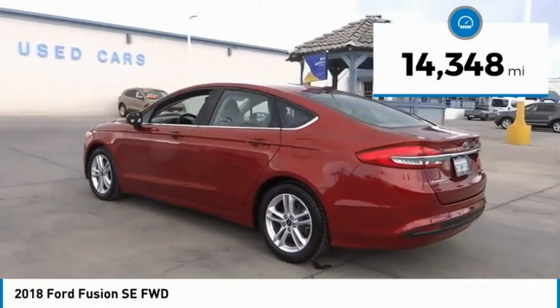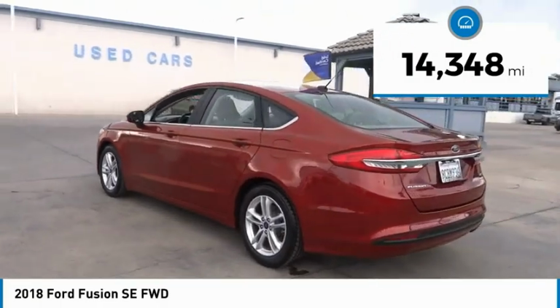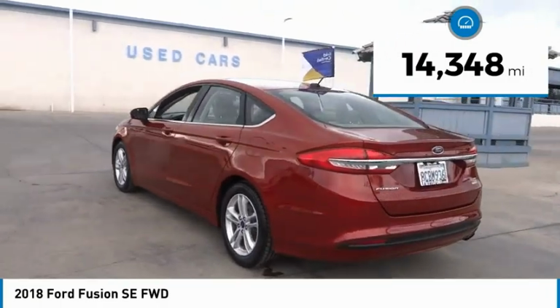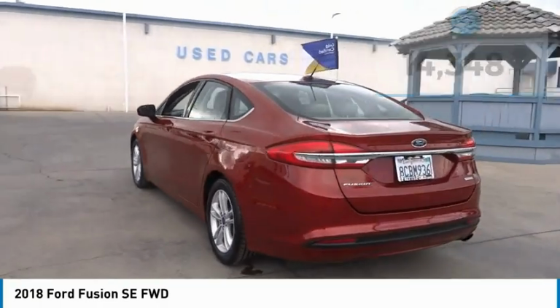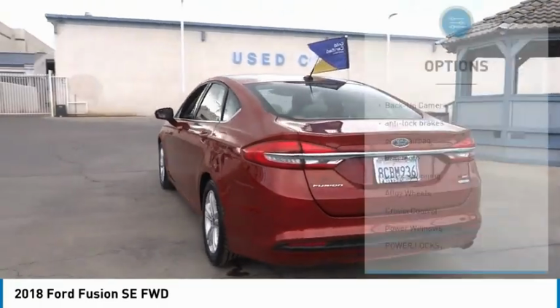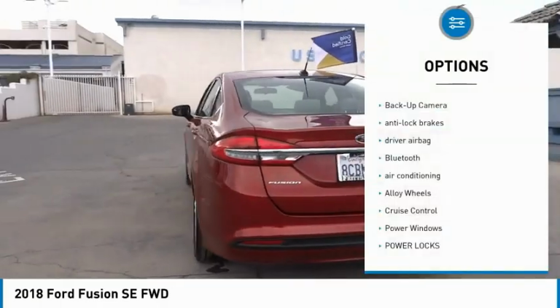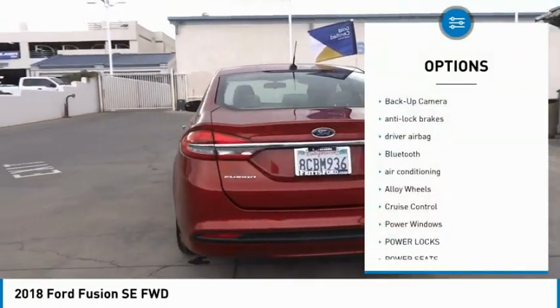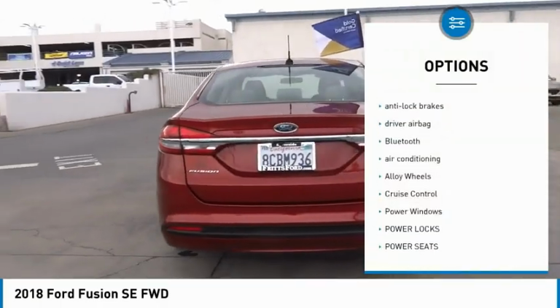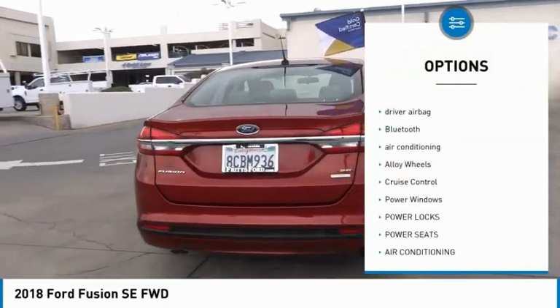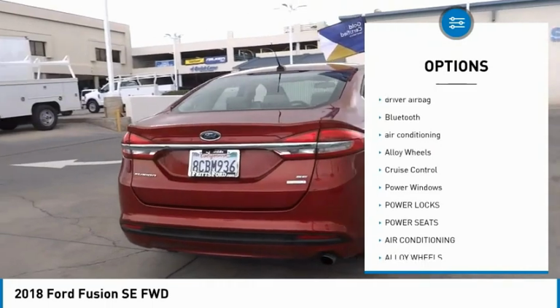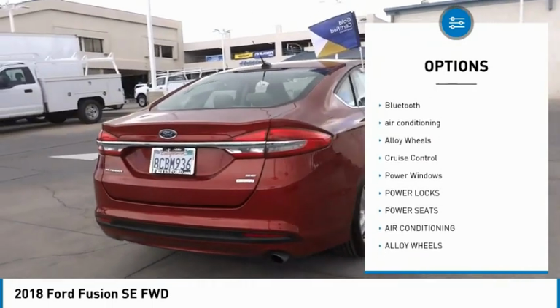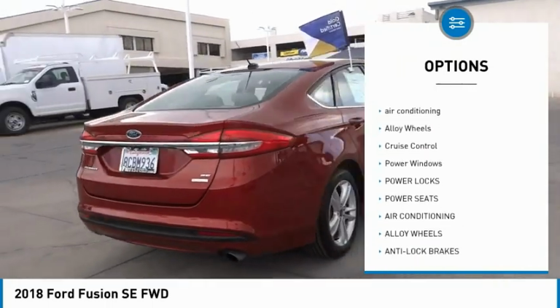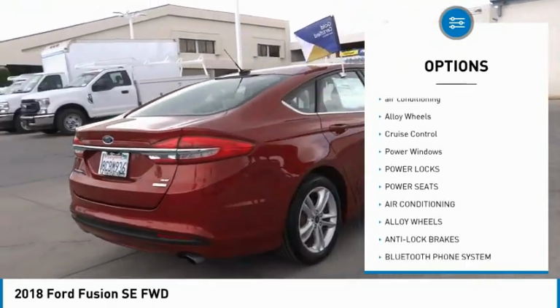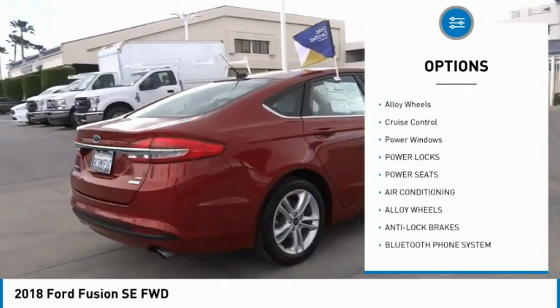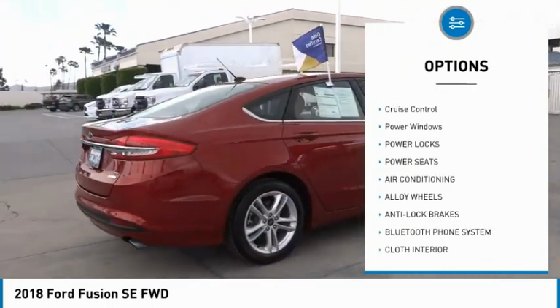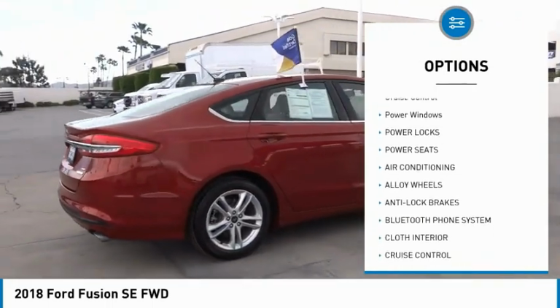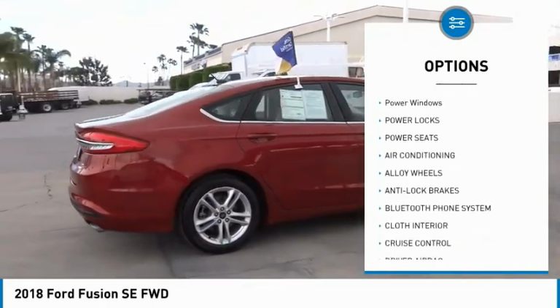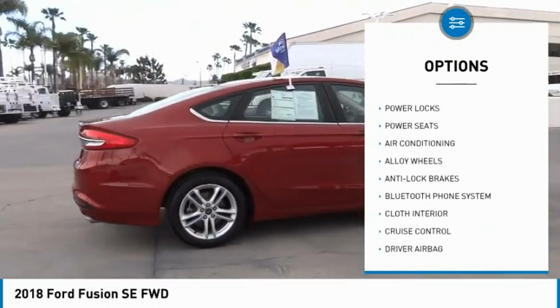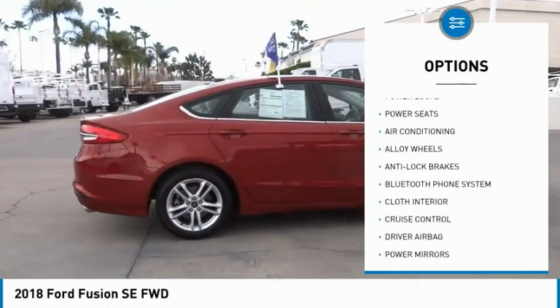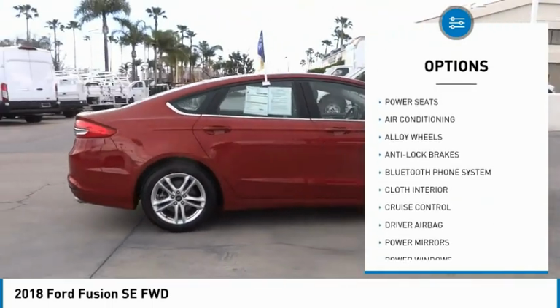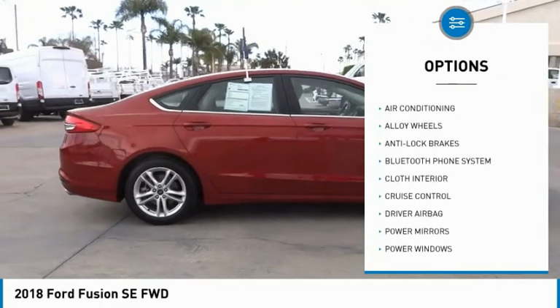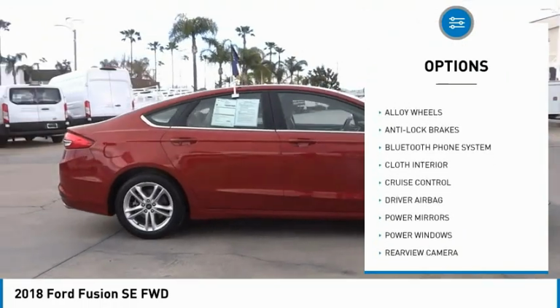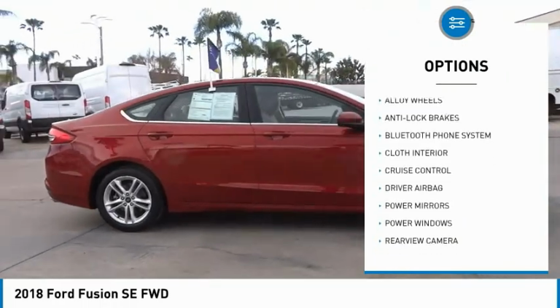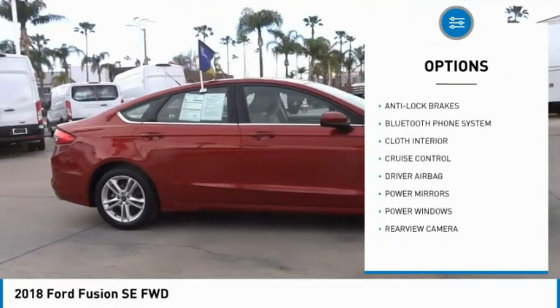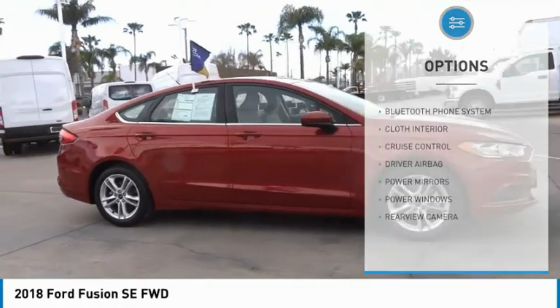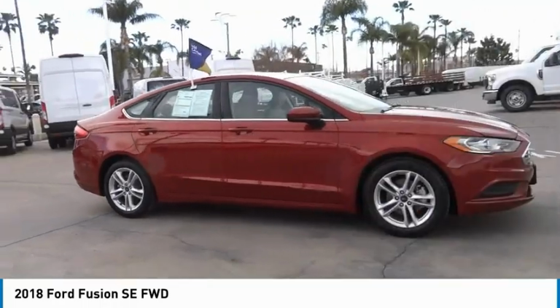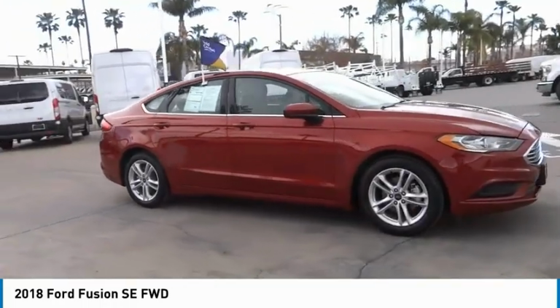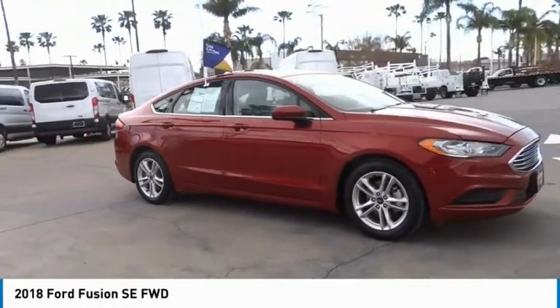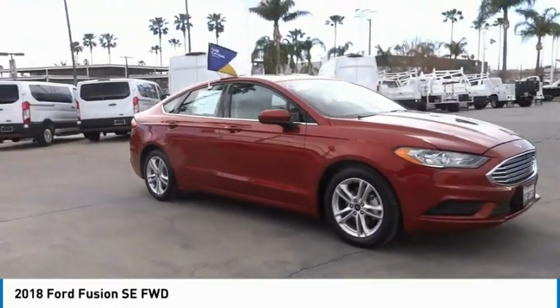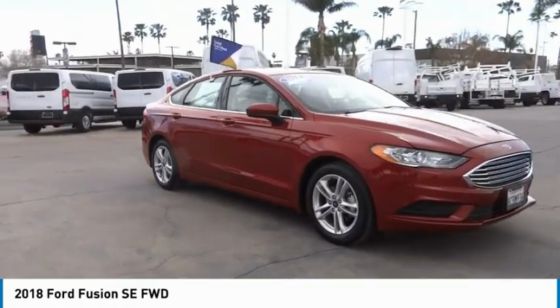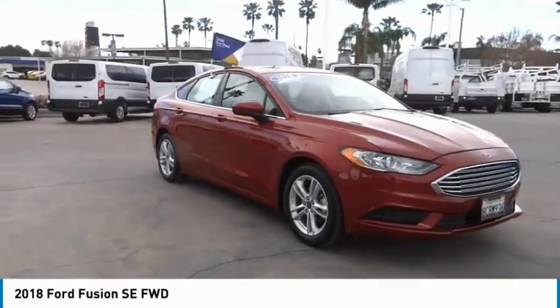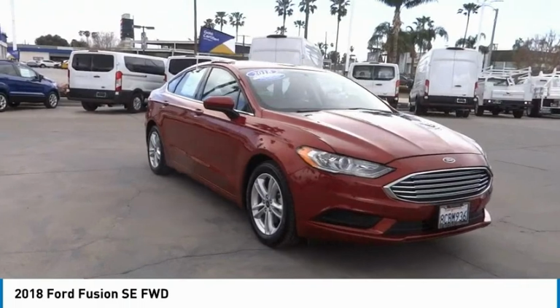Here are some of this vehicle's great options: backup camera, anti-lock brakes, driver airbag, Bluetooth, air conditioning, alloy wheels, cruise control, power windows, power locks, and power seats. Come see the car for yourself.